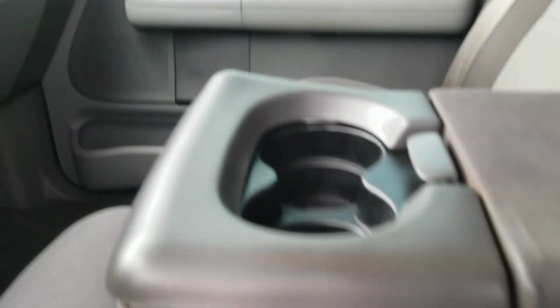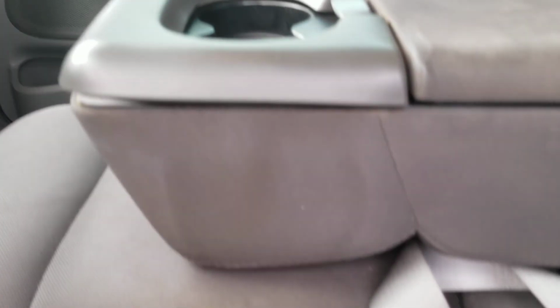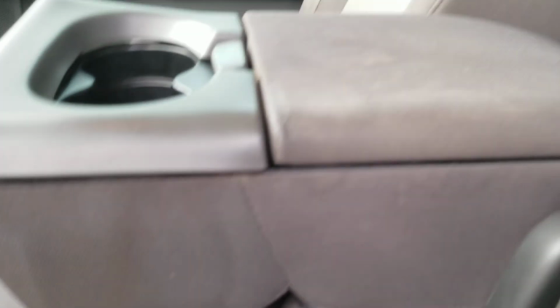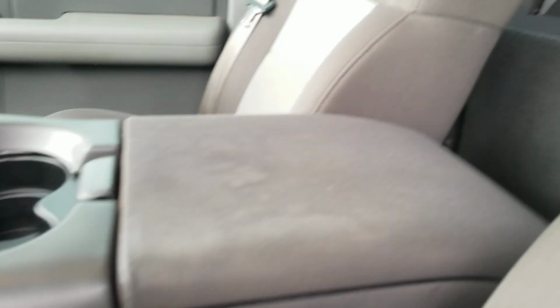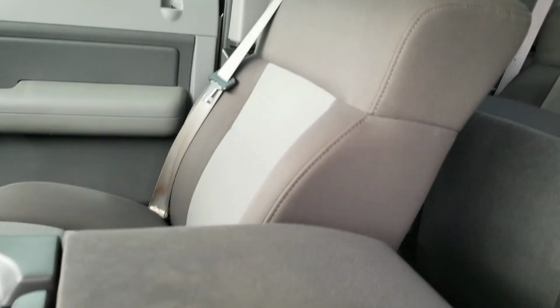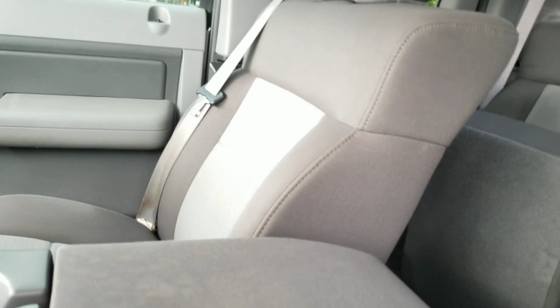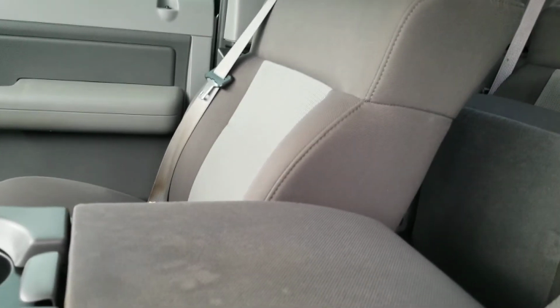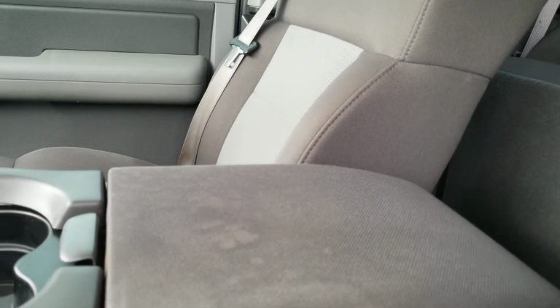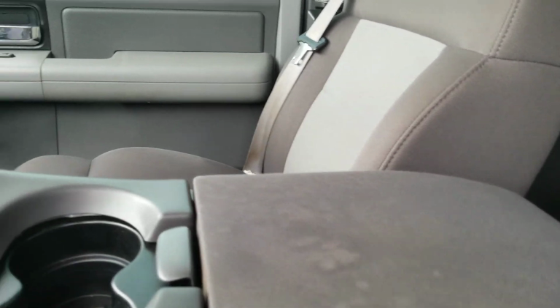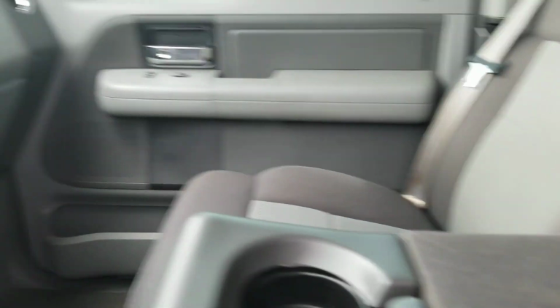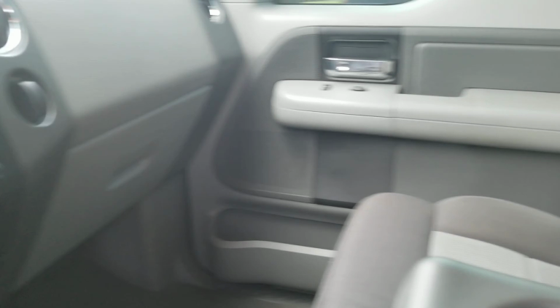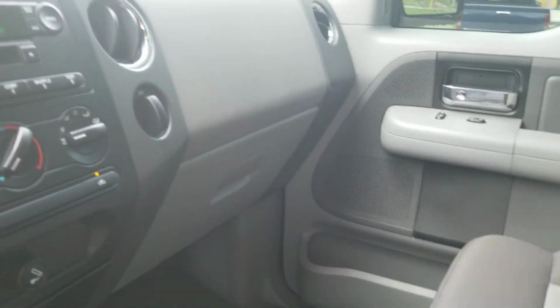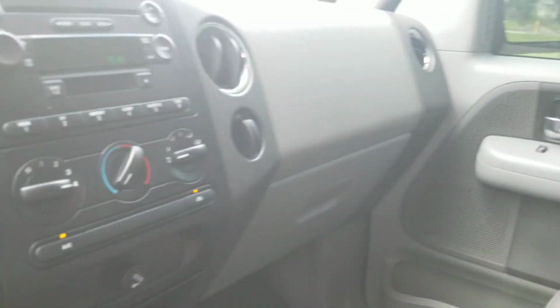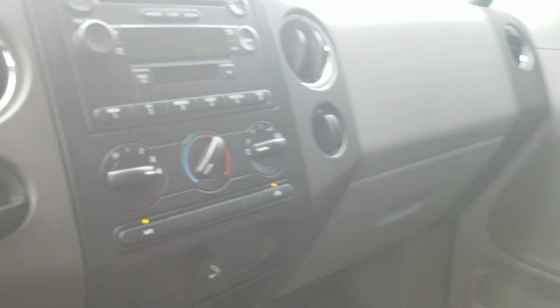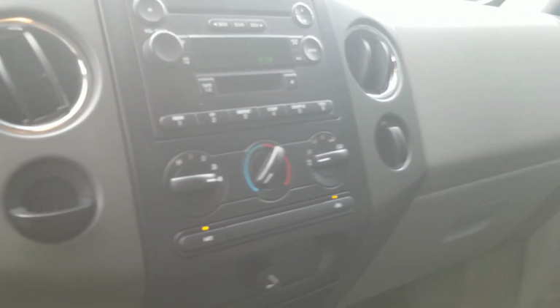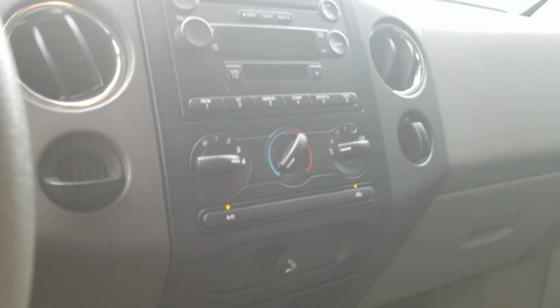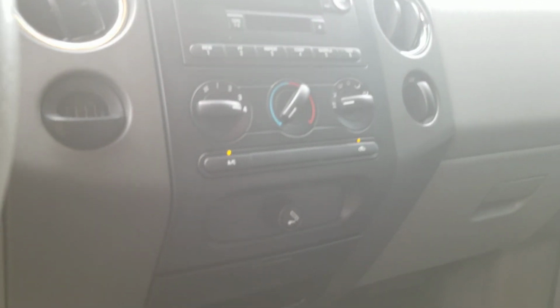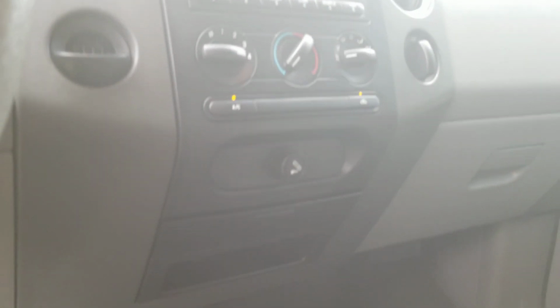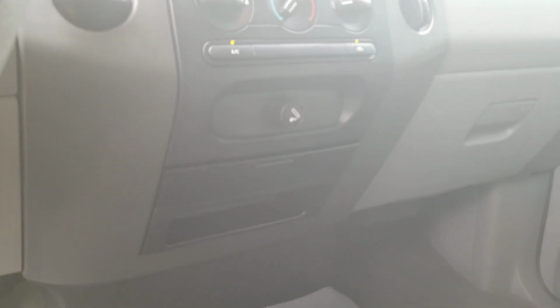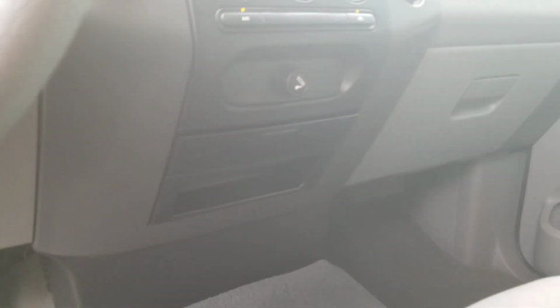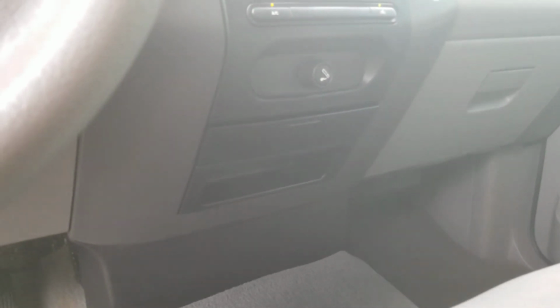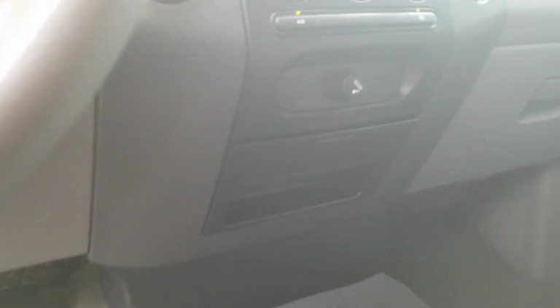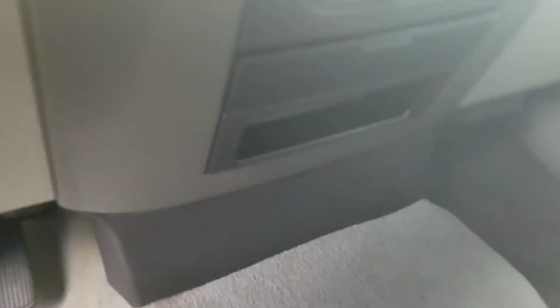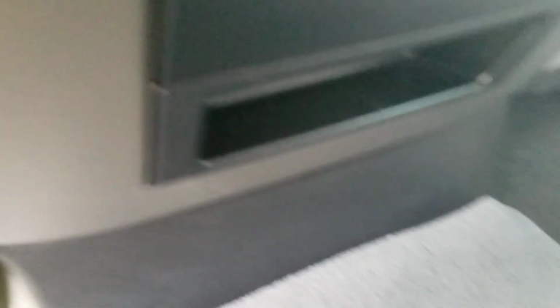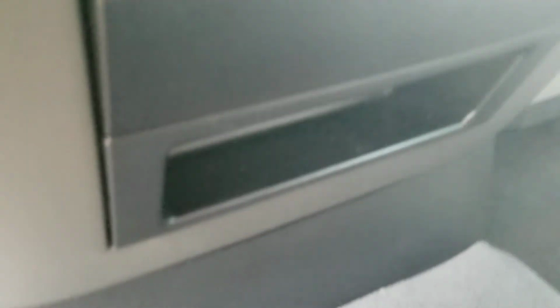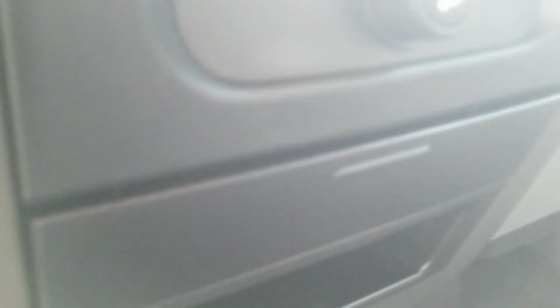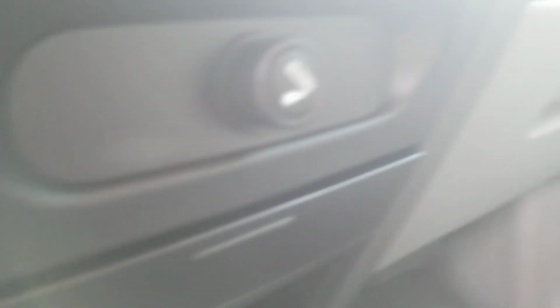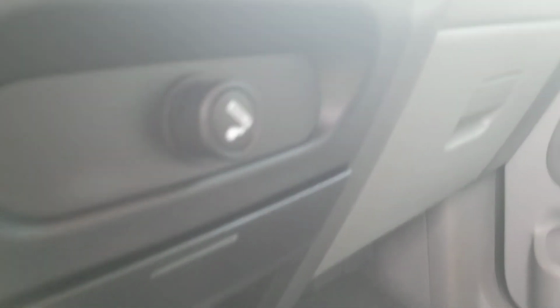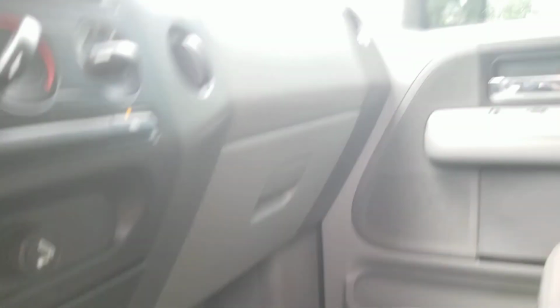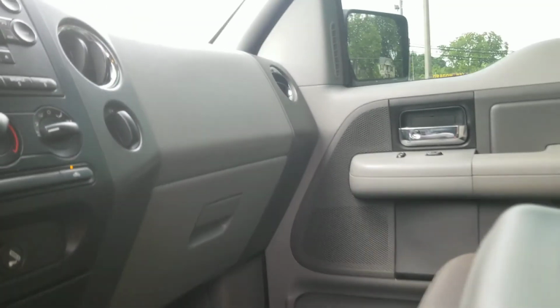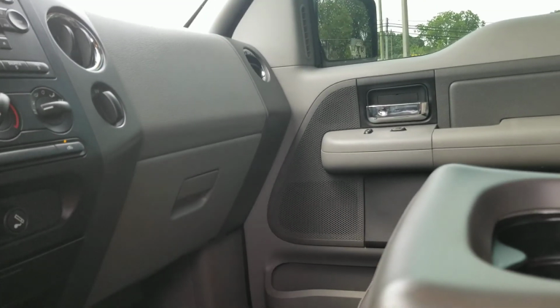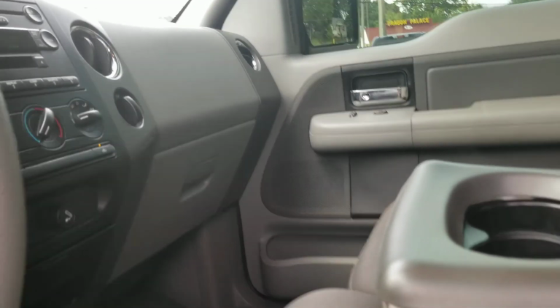You can flip that seat up and have three people in the front if you want to, or flip it down and have a console. CD player, 12-volt power supply — old school right there, you can actually see that as a cigarette lighter, but that's really a 12-volt power supply.